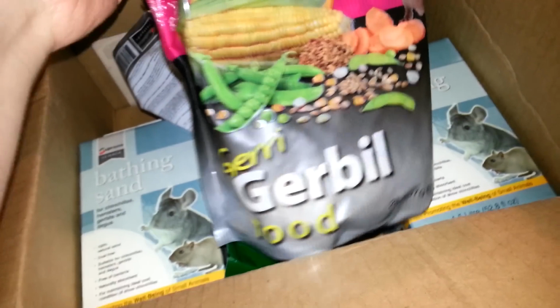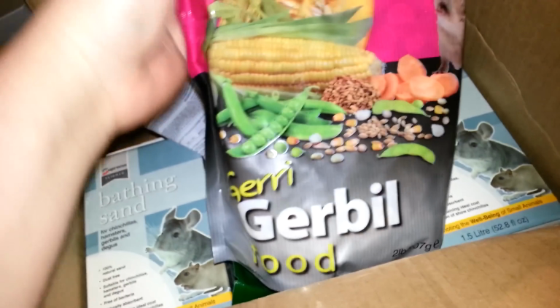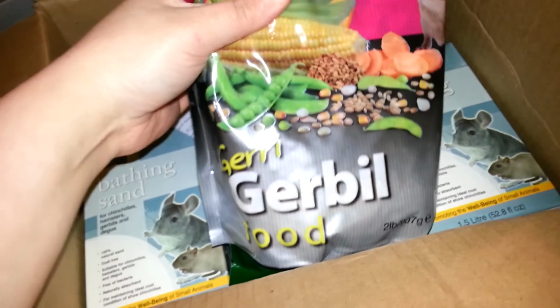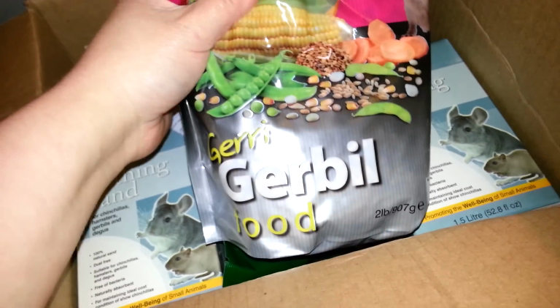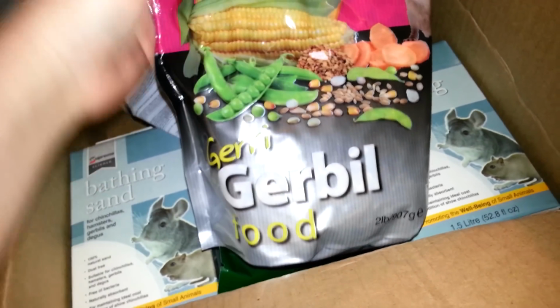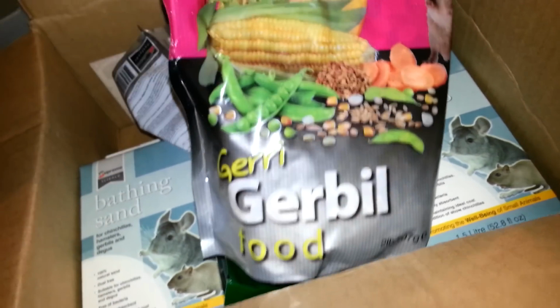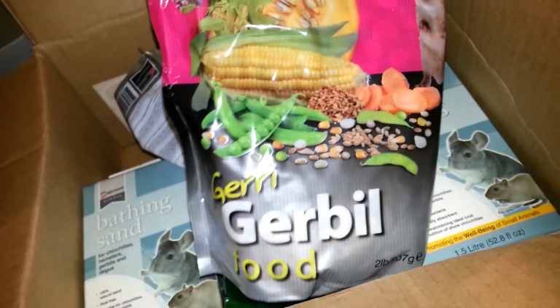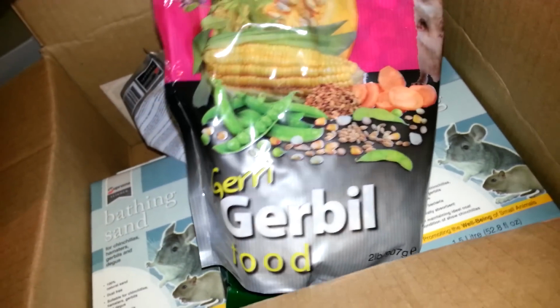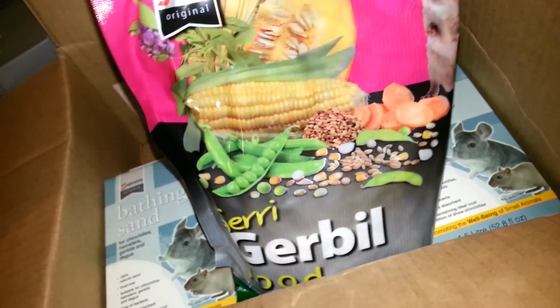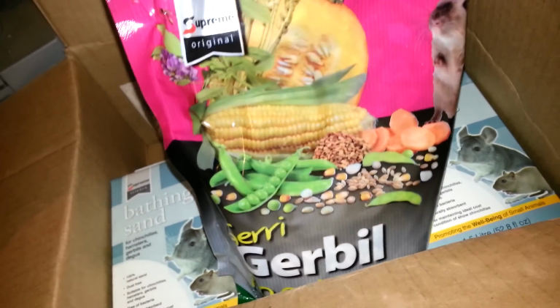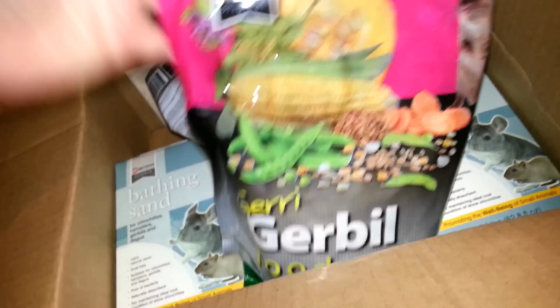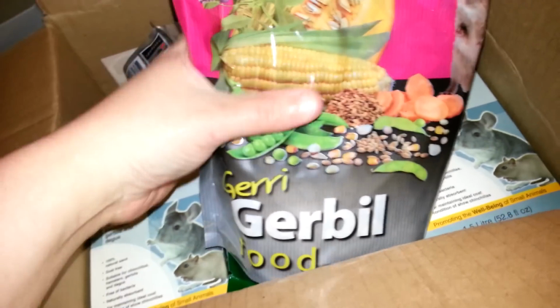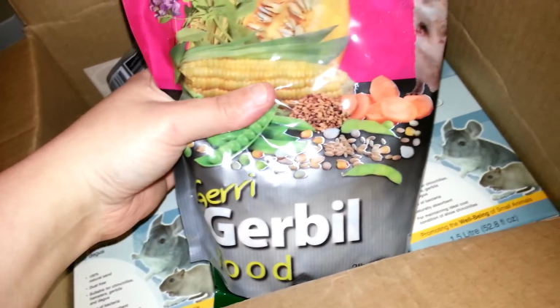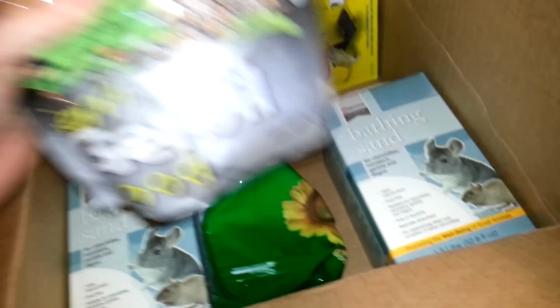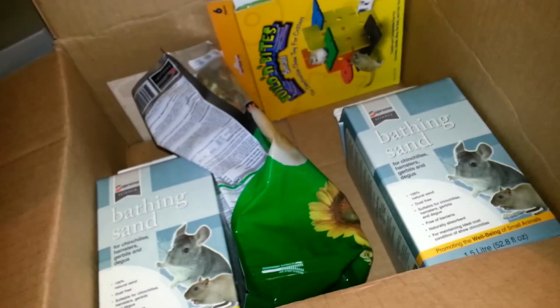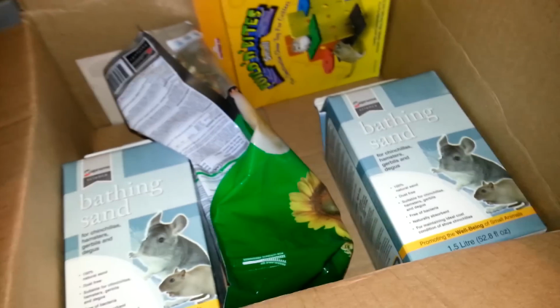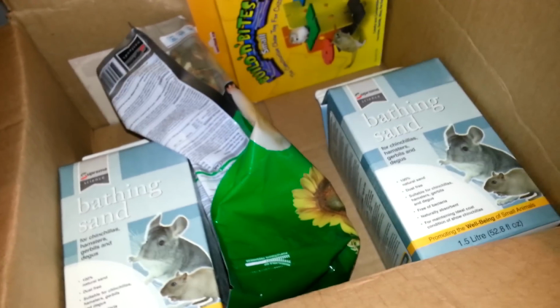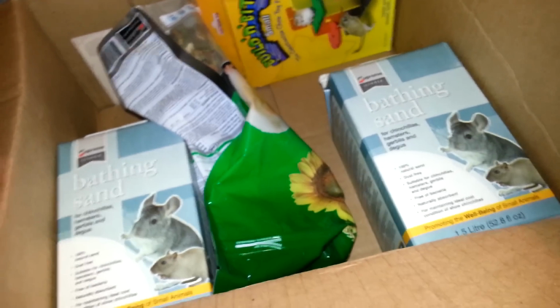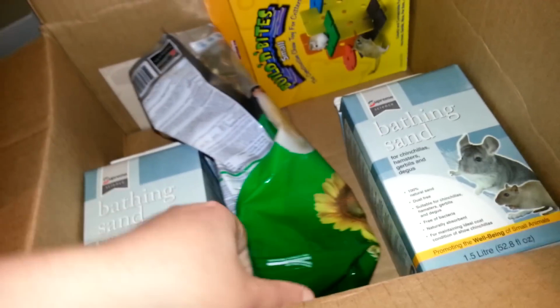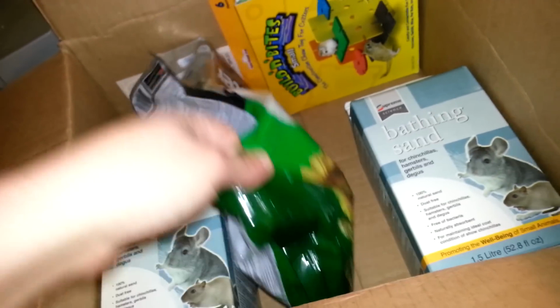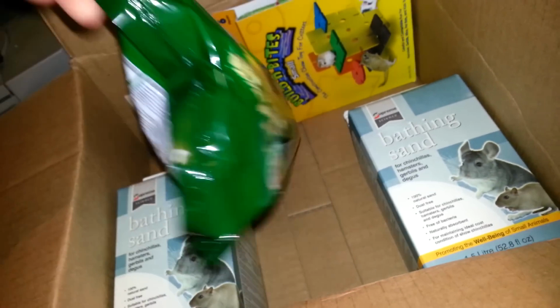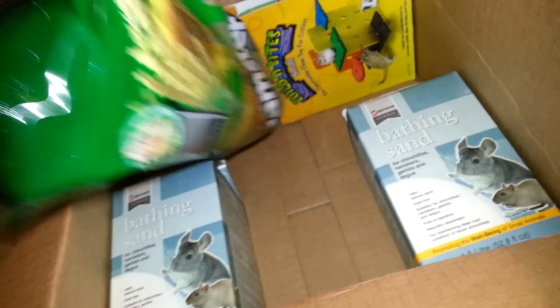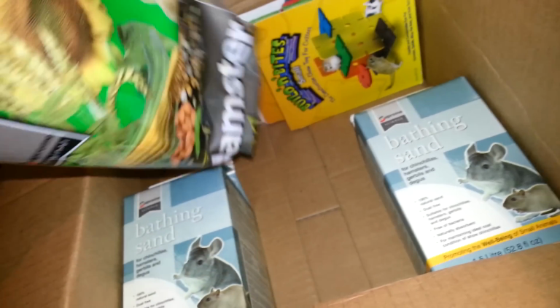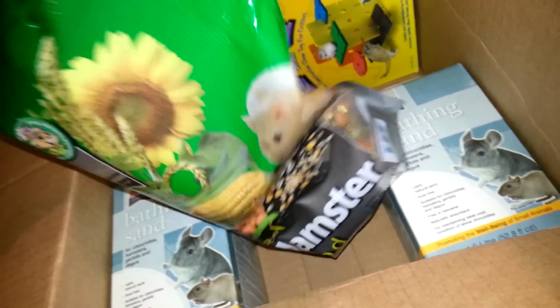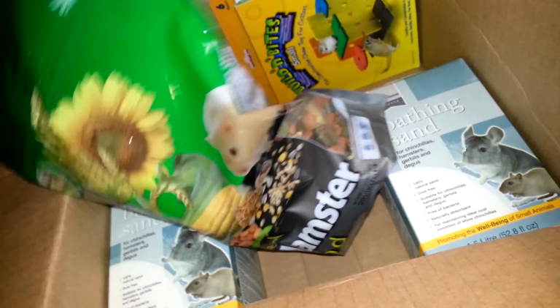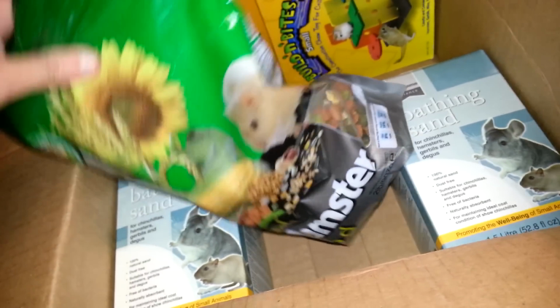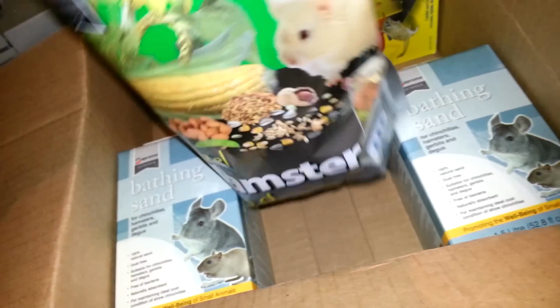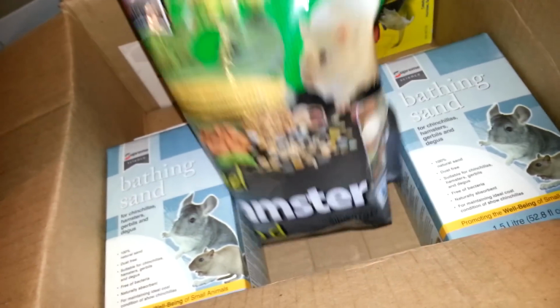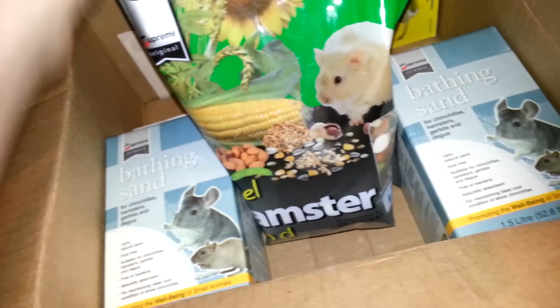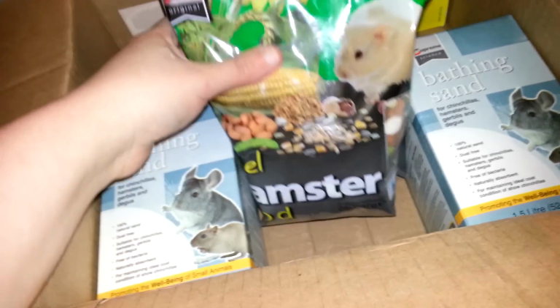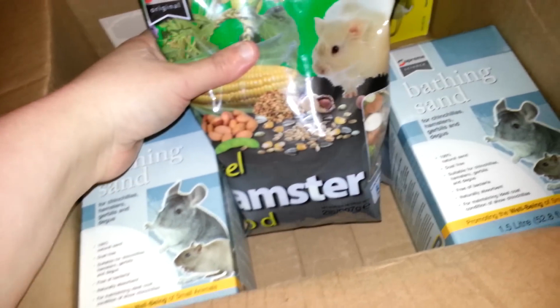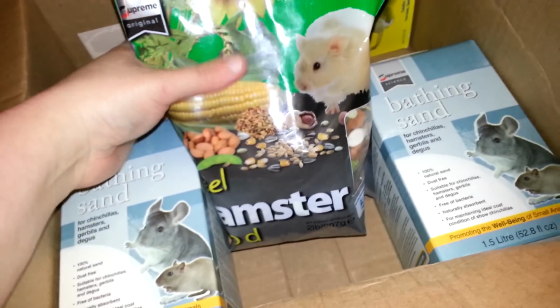So I got a bag of Jerry Gerbil — I only have one bag left. I also got a bag of Hamster food, just so I can have it.